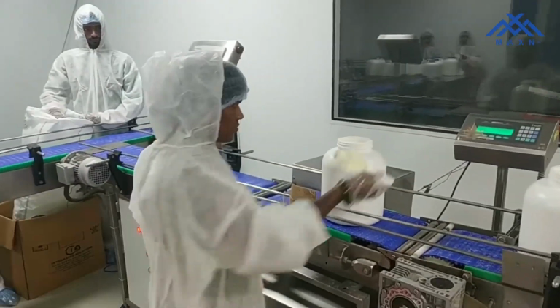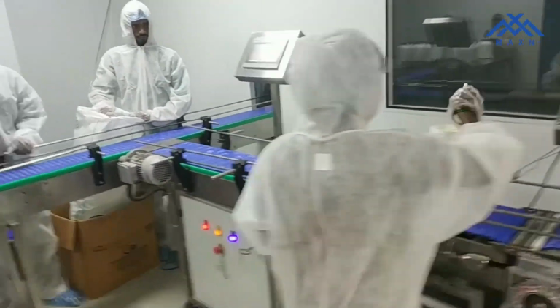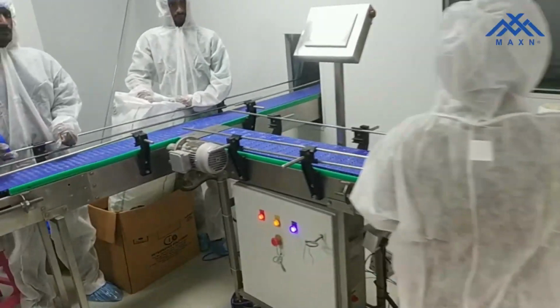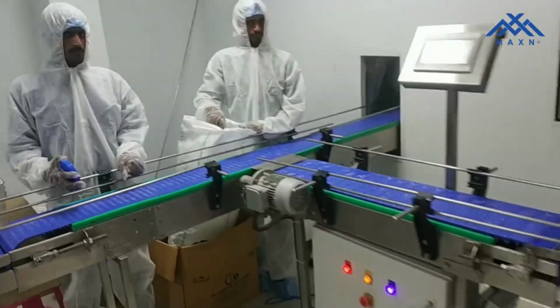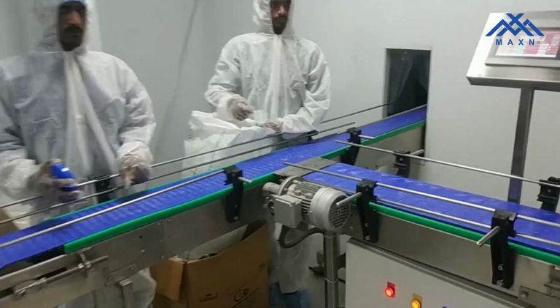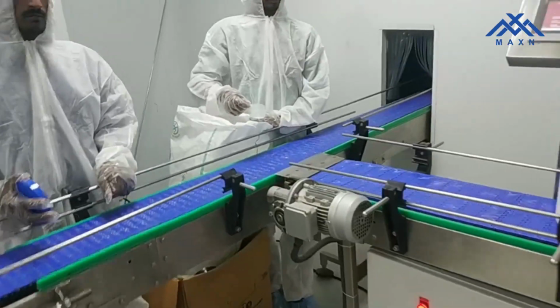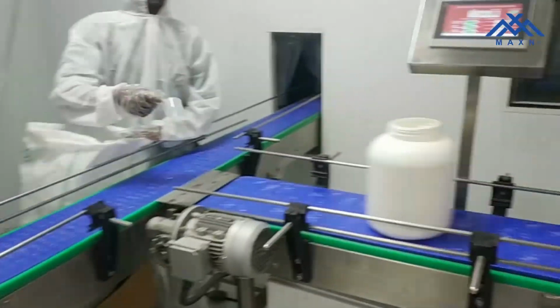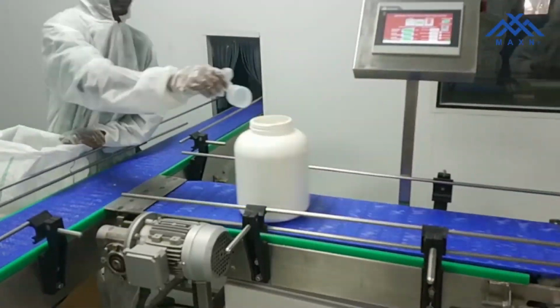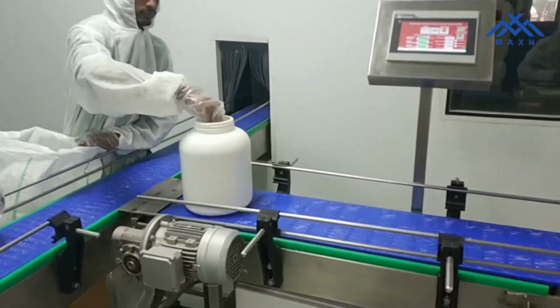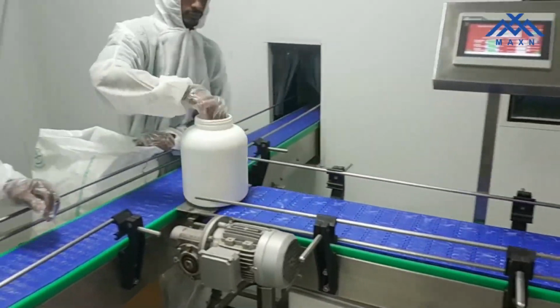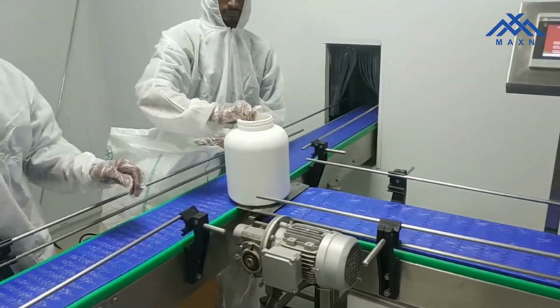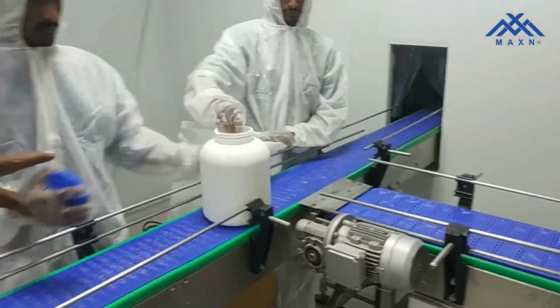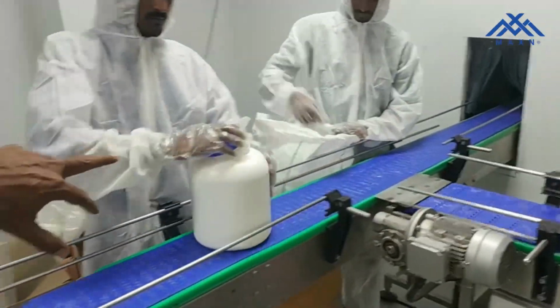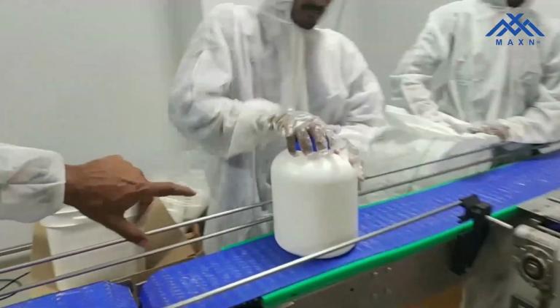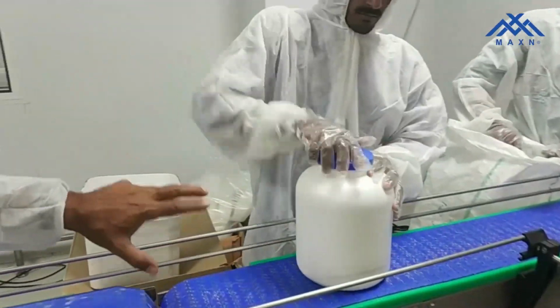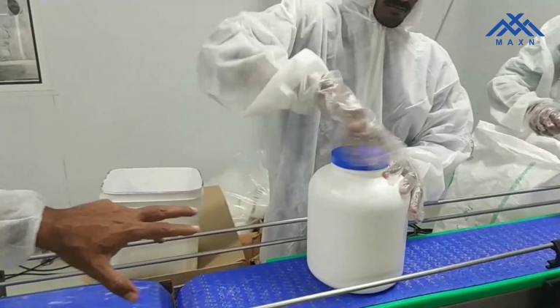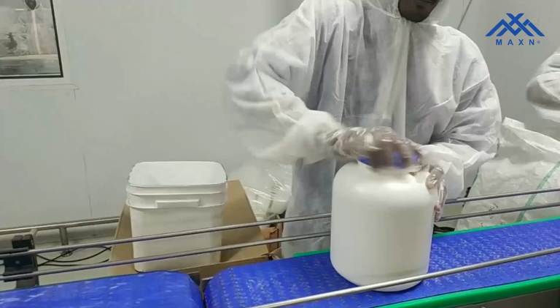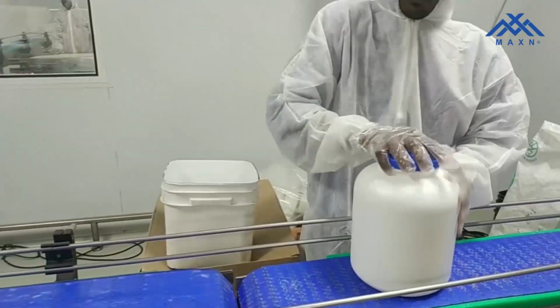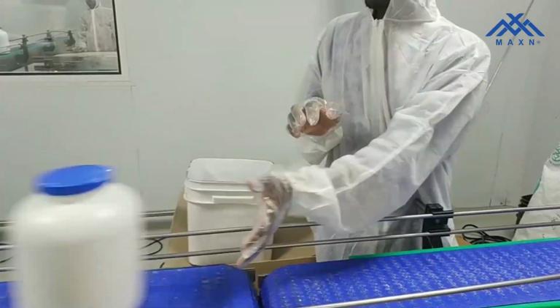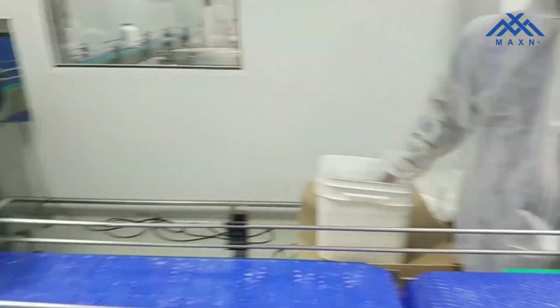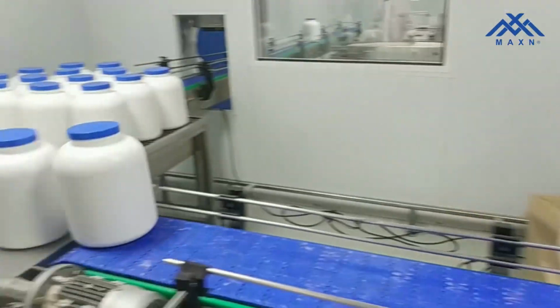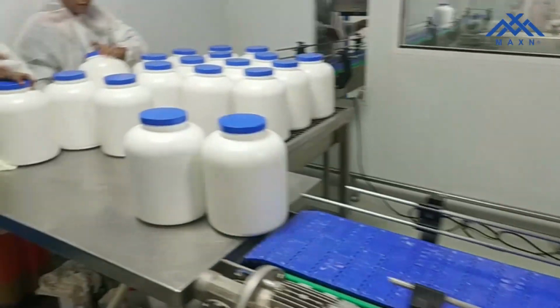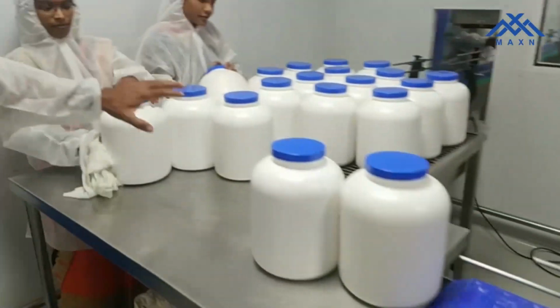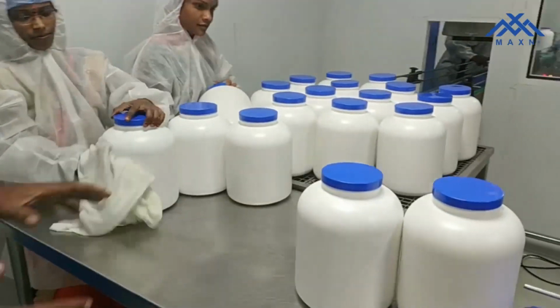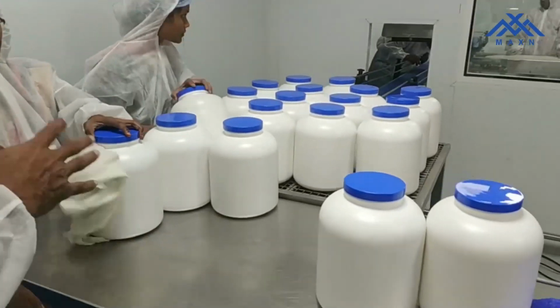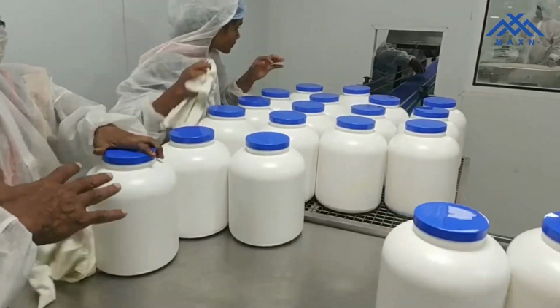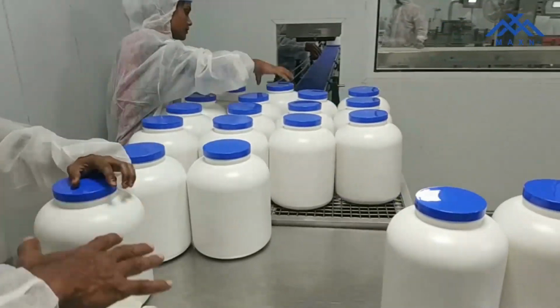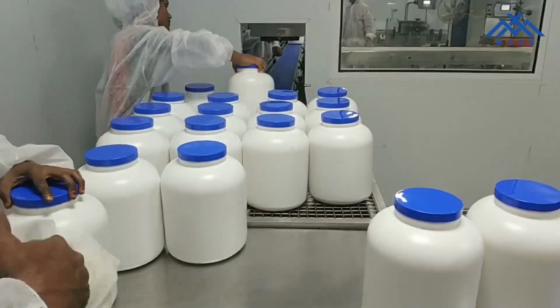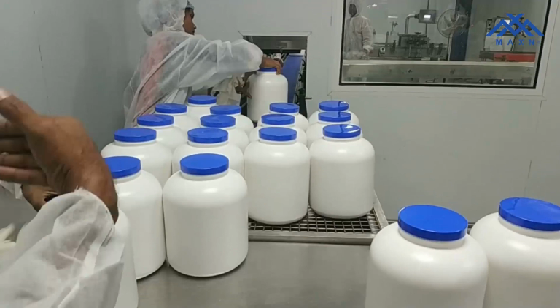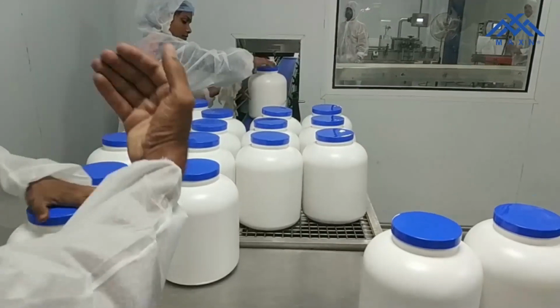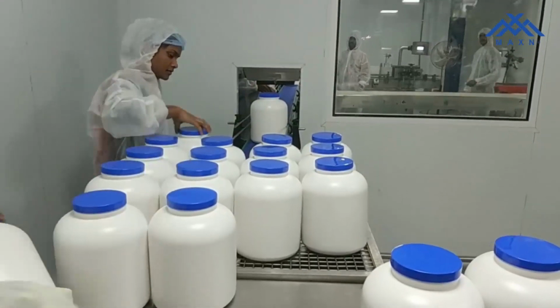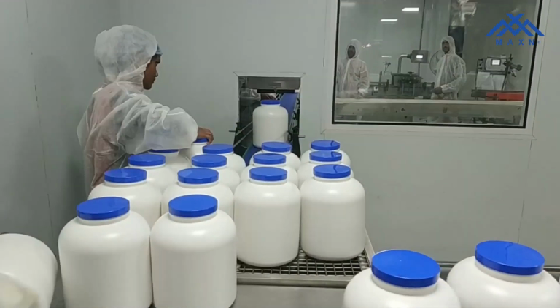From here, it's been capped. The scoop has been inserted in, and we have it capped. From here, the bottles are being cleaned one final time before they are processed into the labelling.